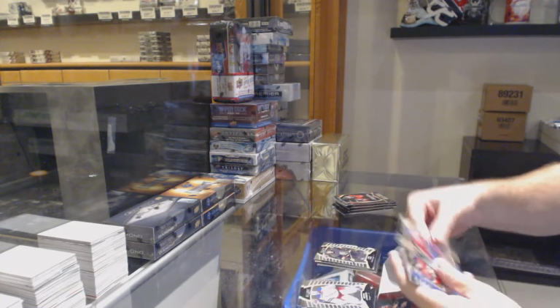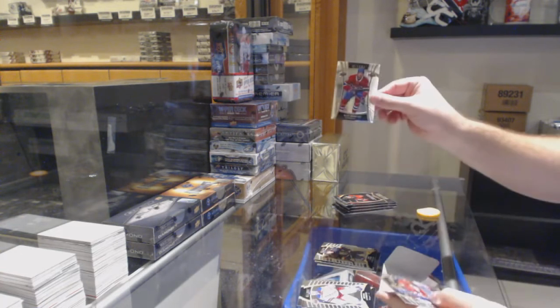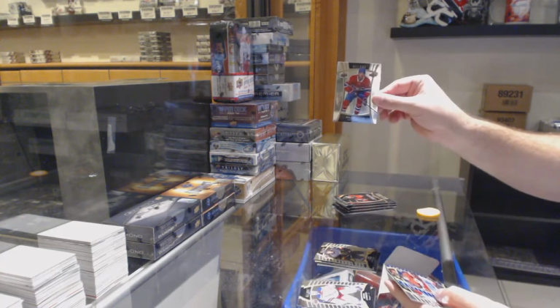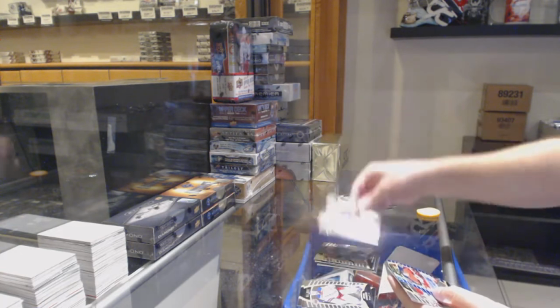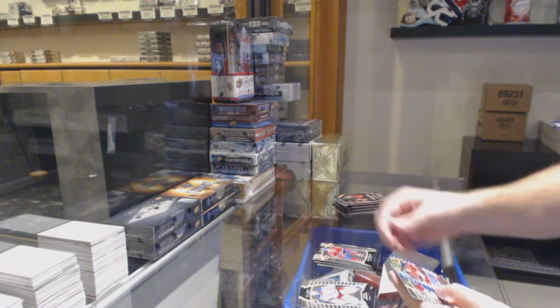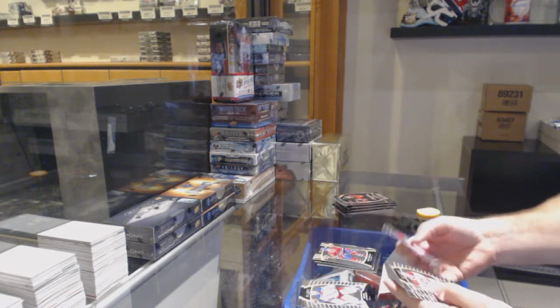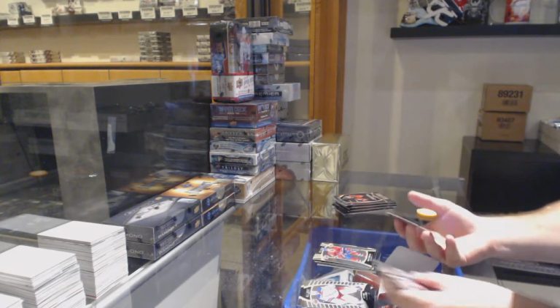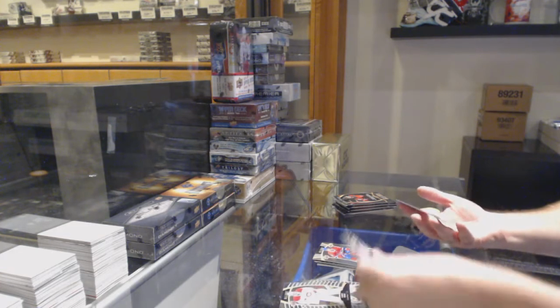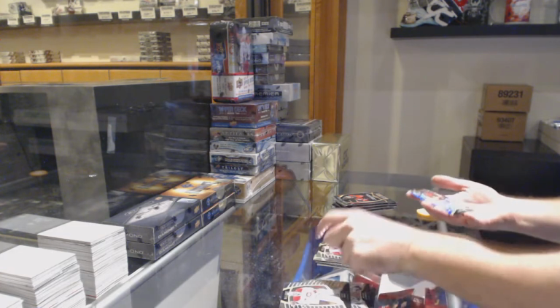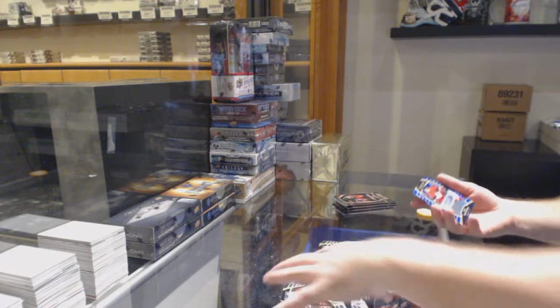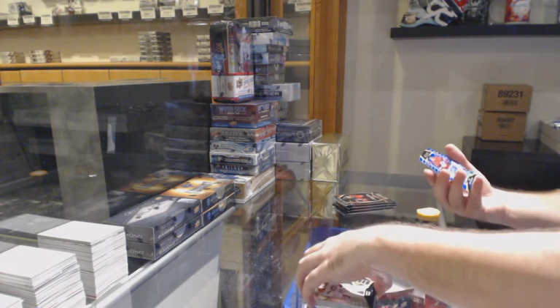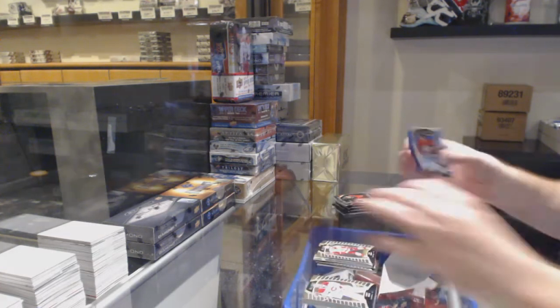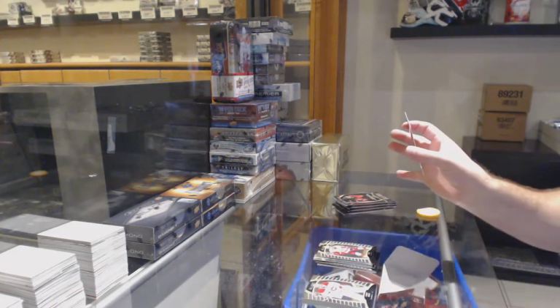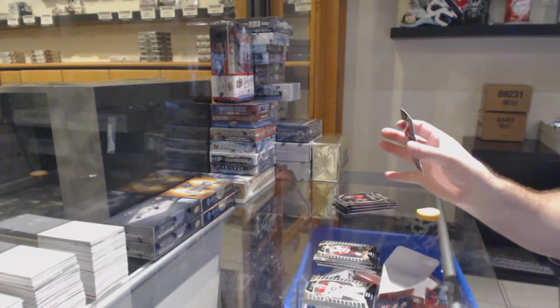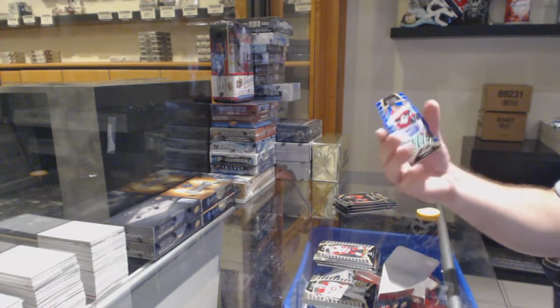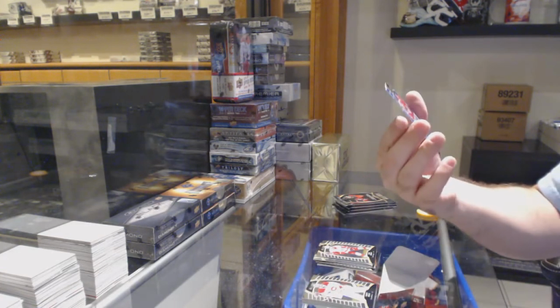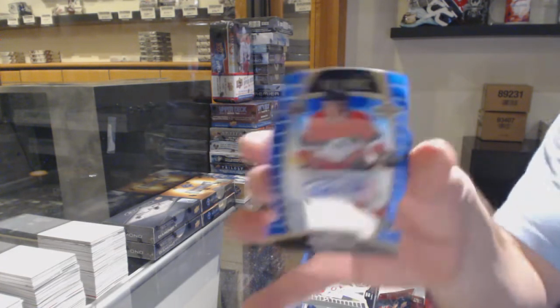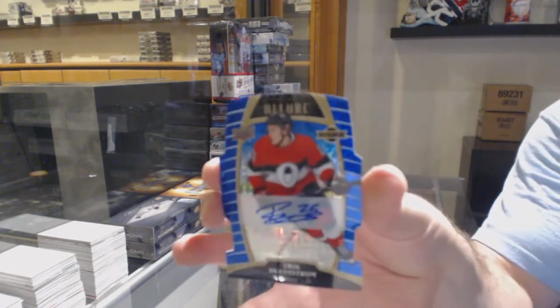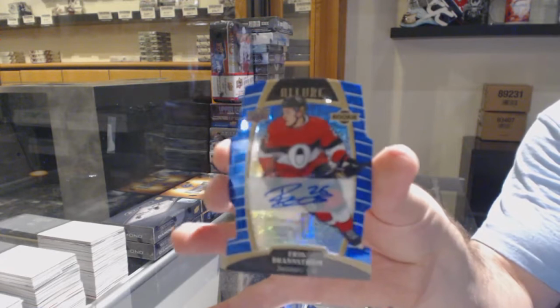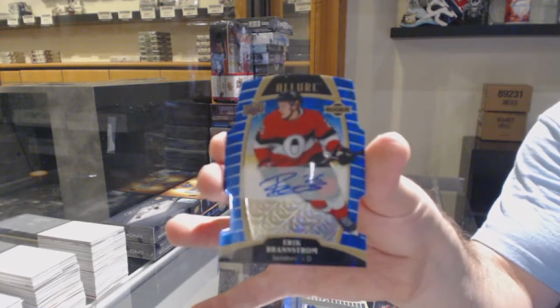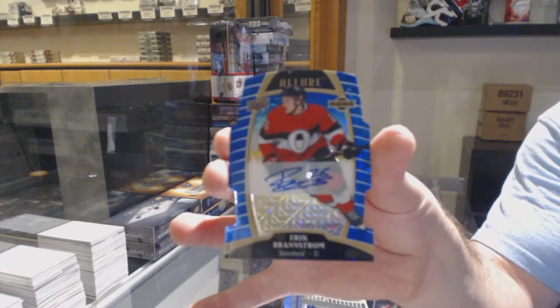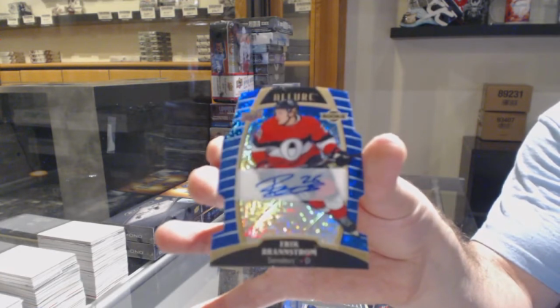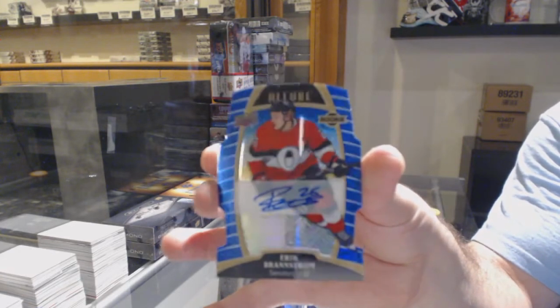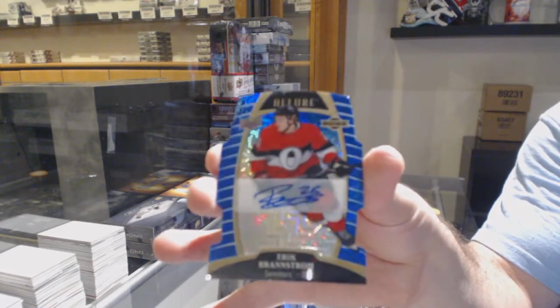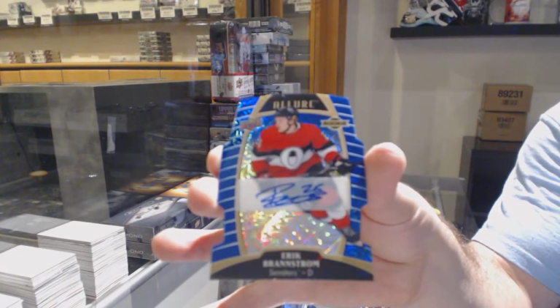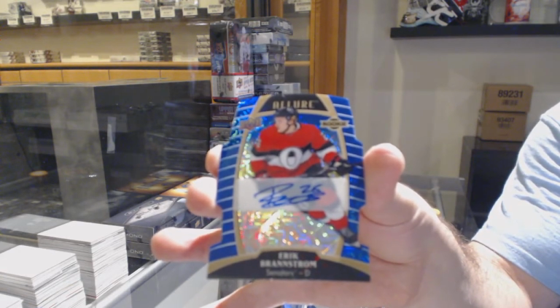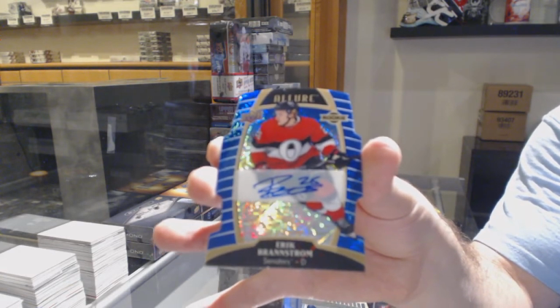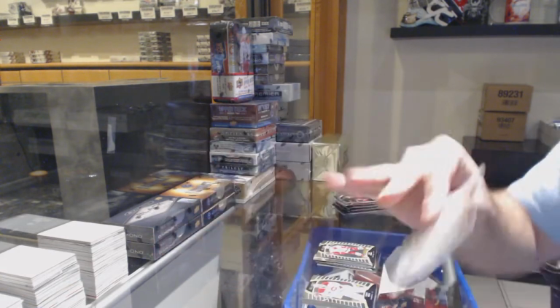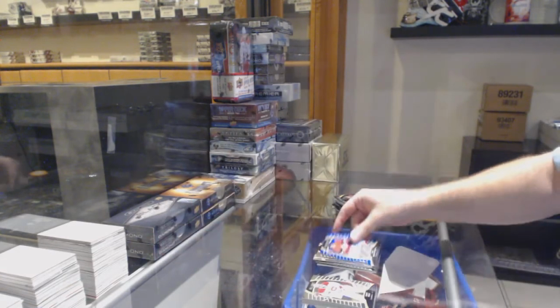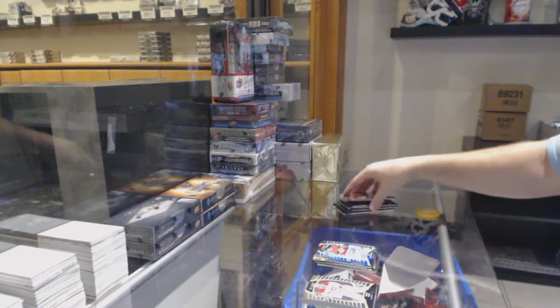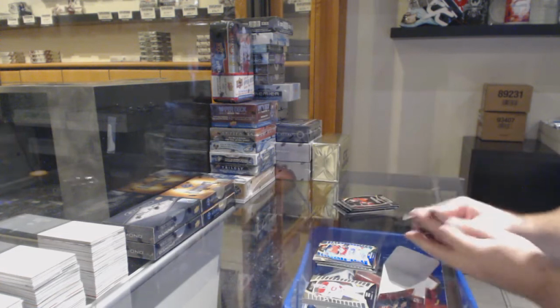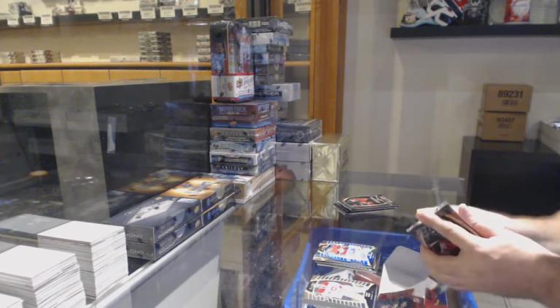Short print rookie of Paling. We've got another rookie of Hirose. And a blue line rookie auto — Eric Brandstrom numbered to 35. Blue line rookie auto, Eric Brandstrom.